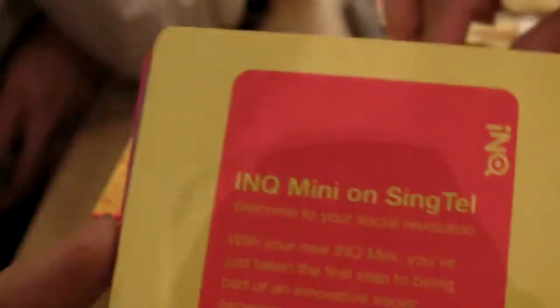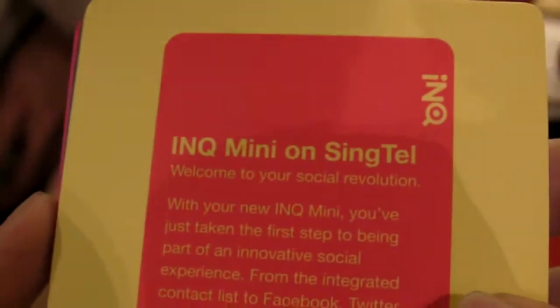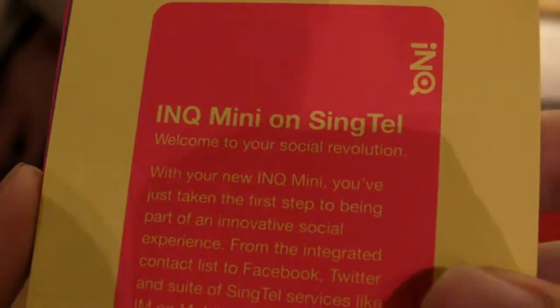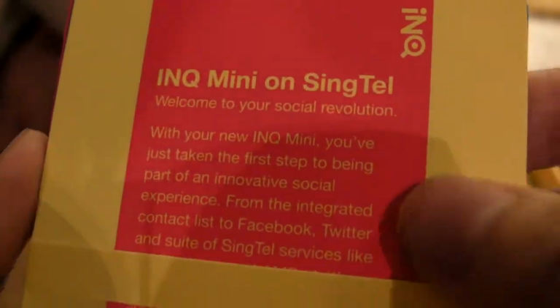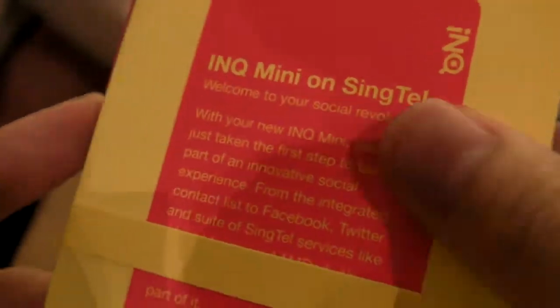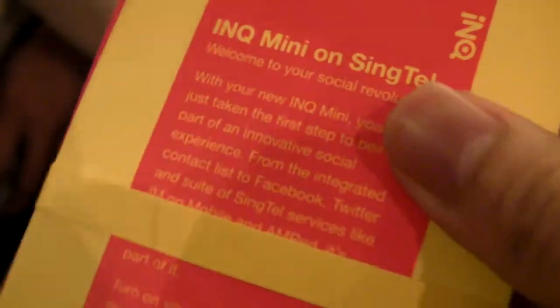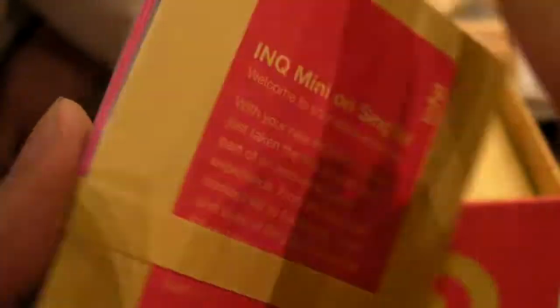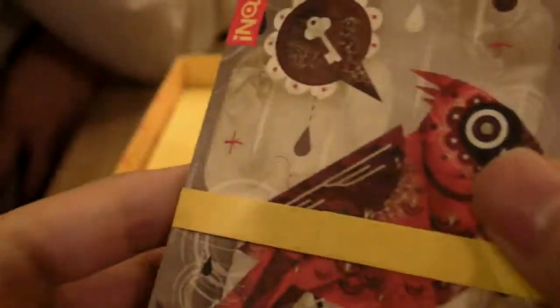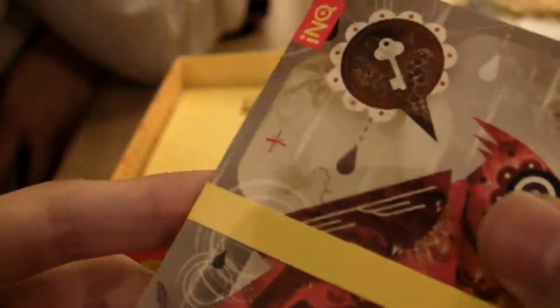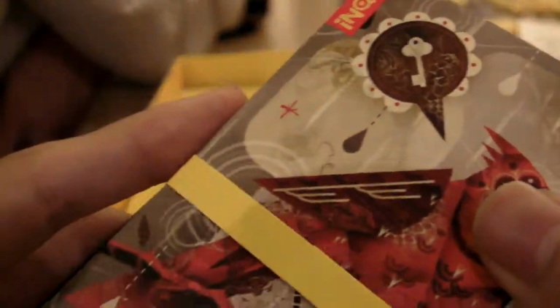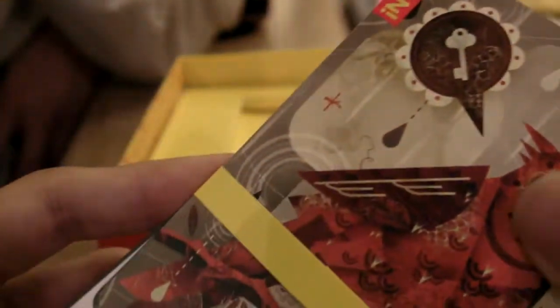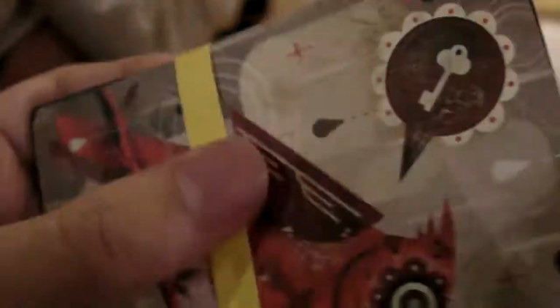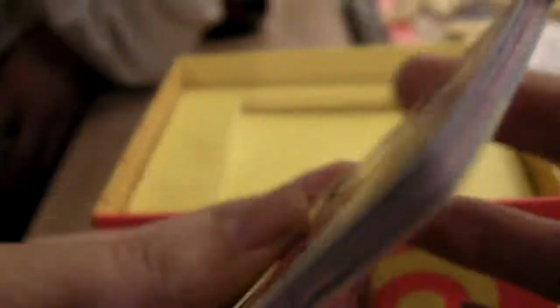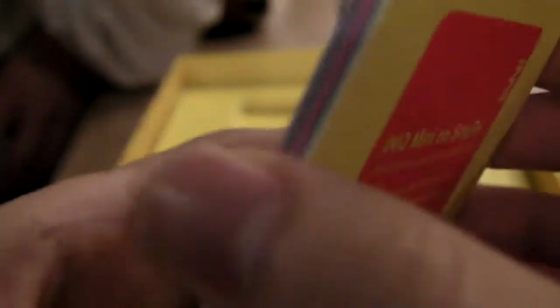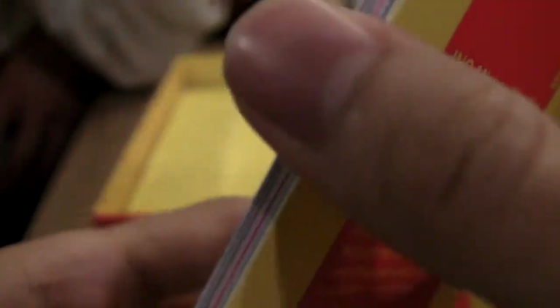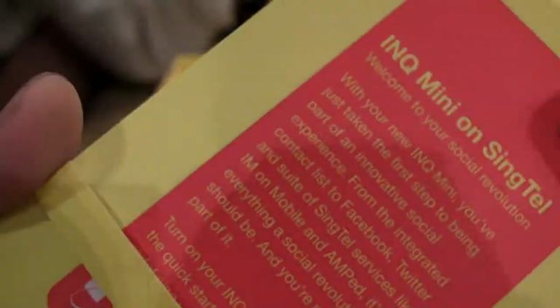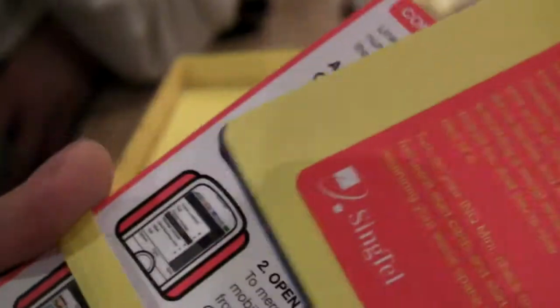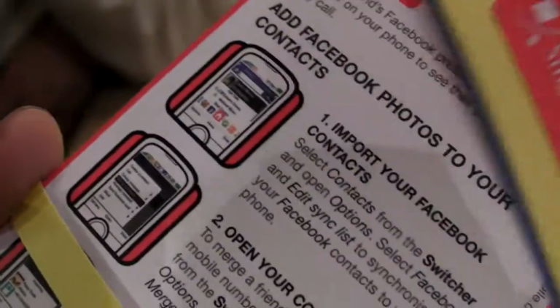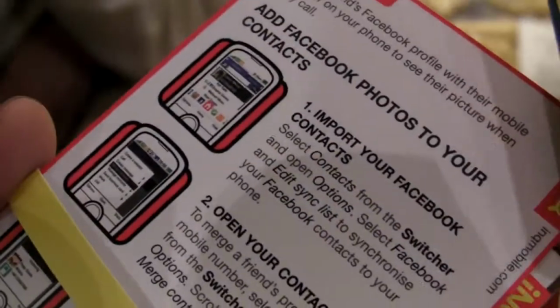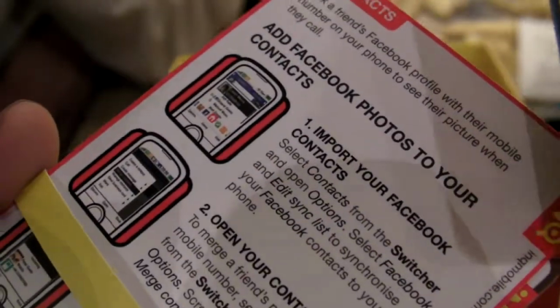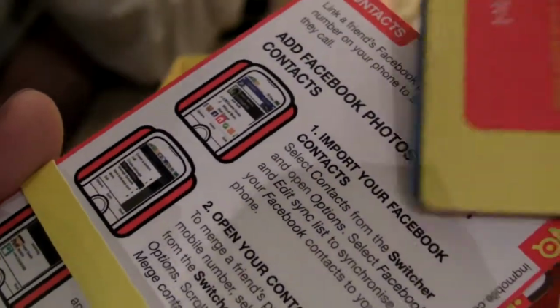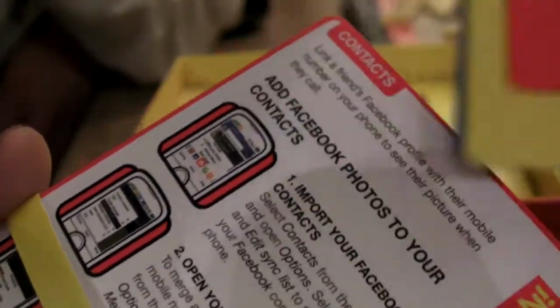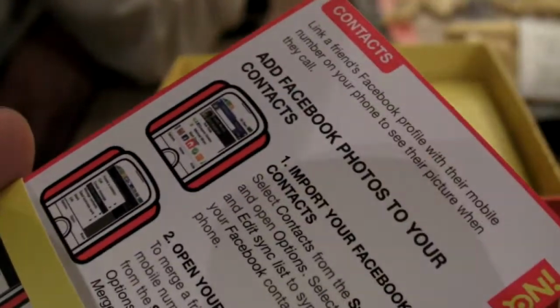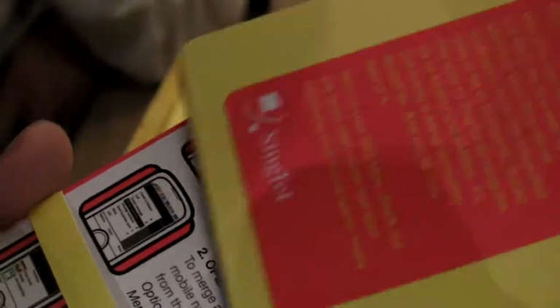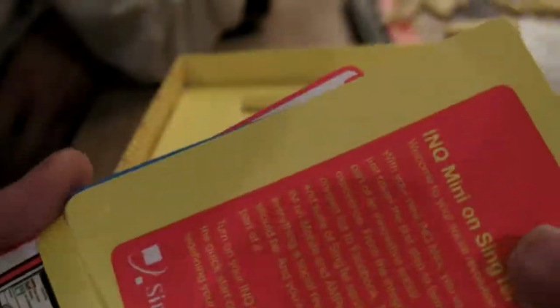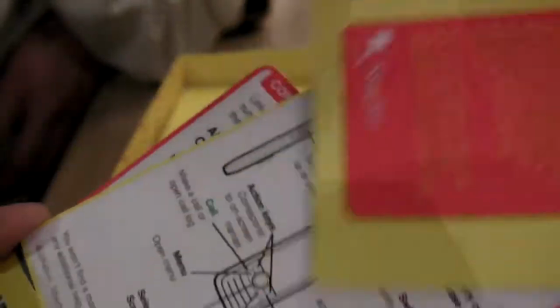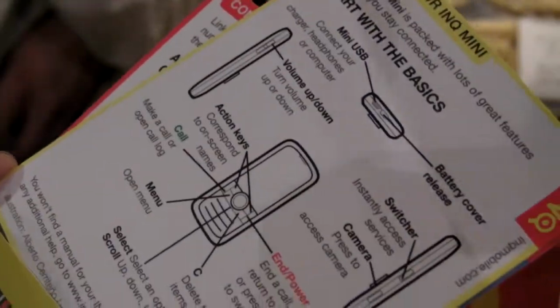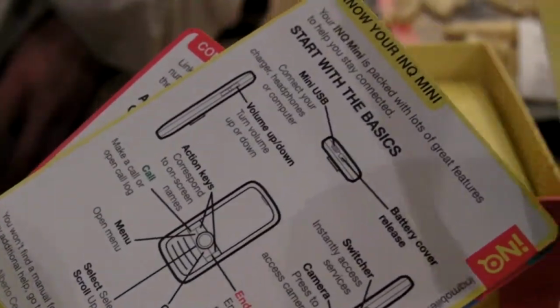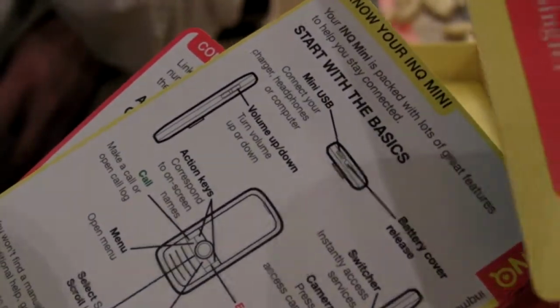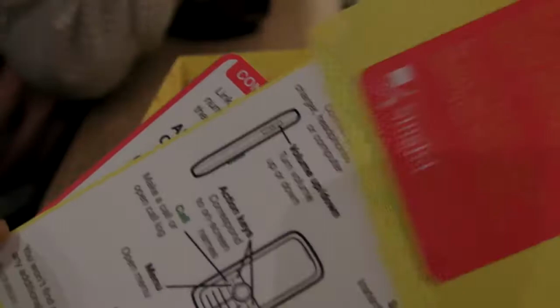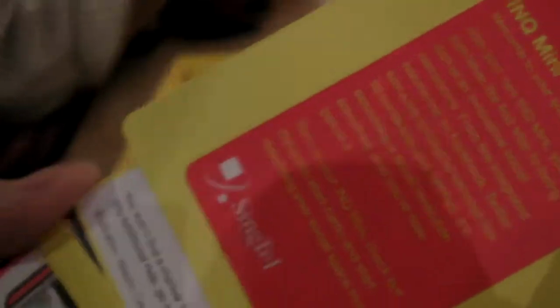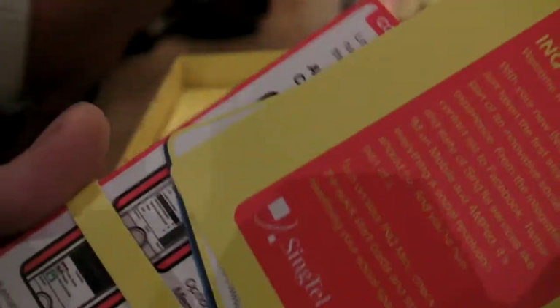INQ Mini on Singtel. It's a very nice postcard-style insert — it's a deck of cards. They gave this to us in the press kit as well. This is basically the user manual; it's very nice, very creative, covering the basics.